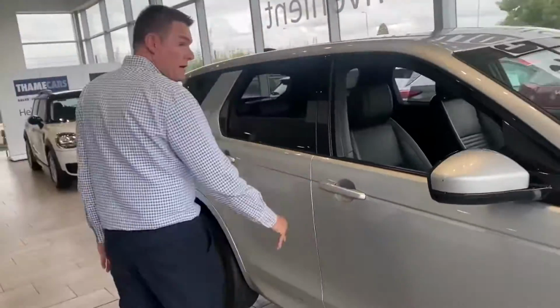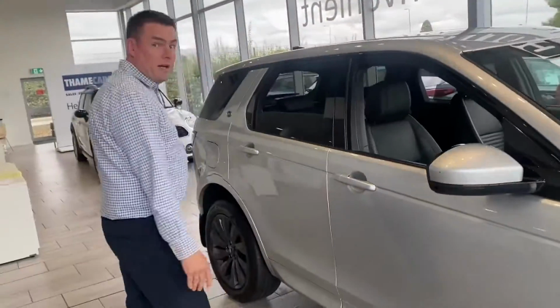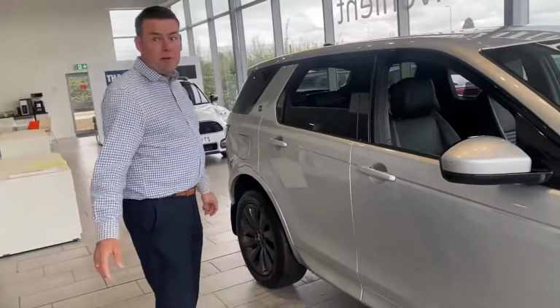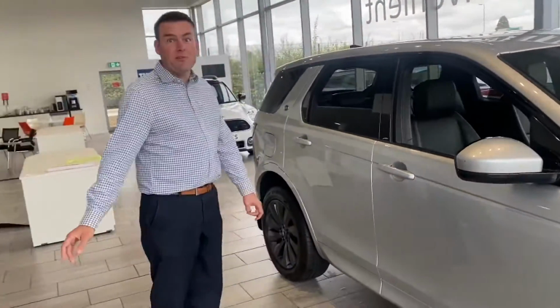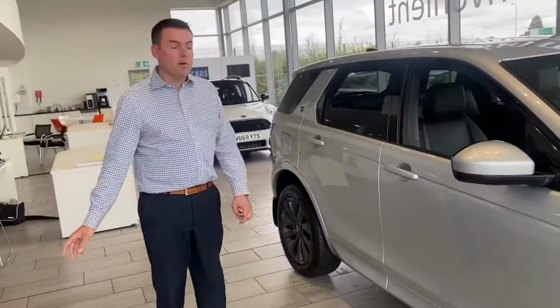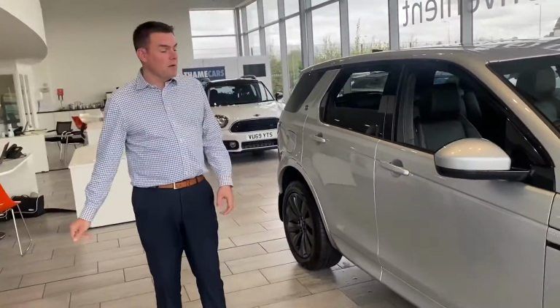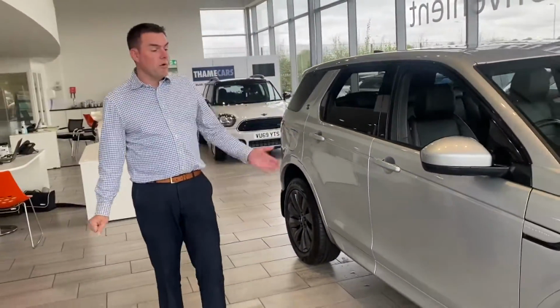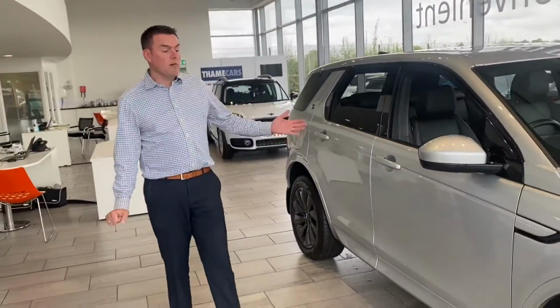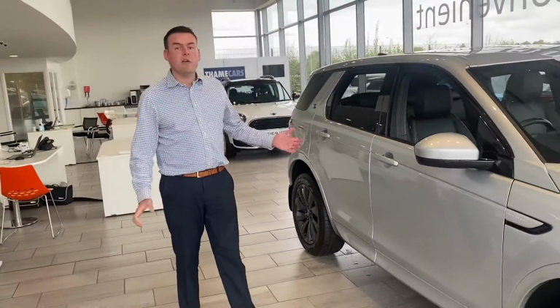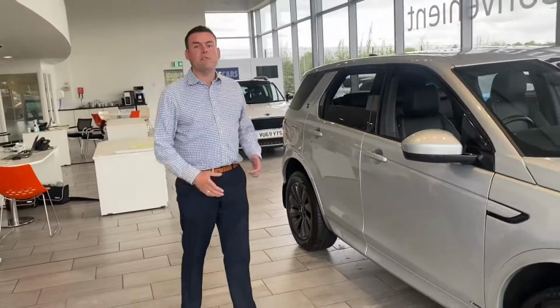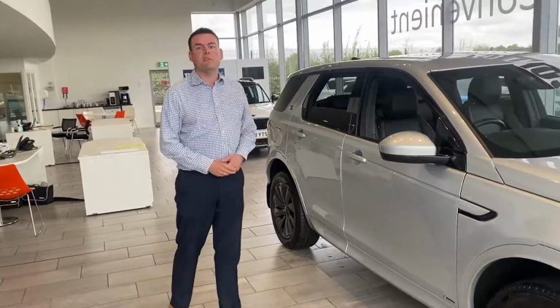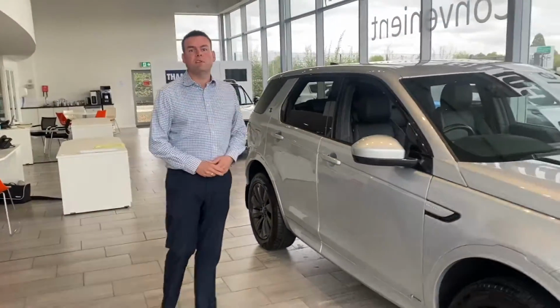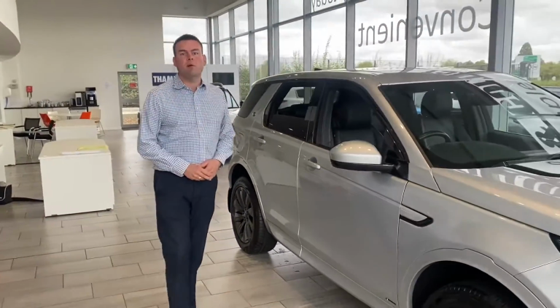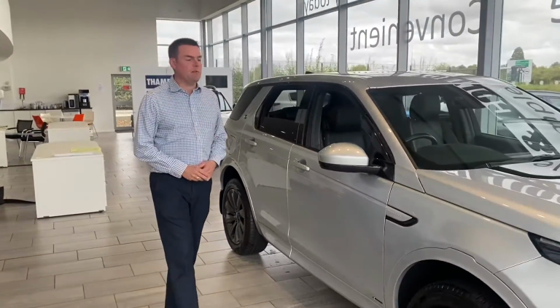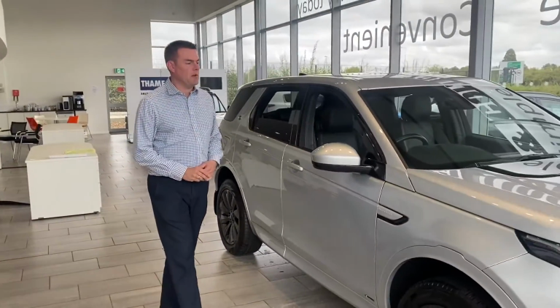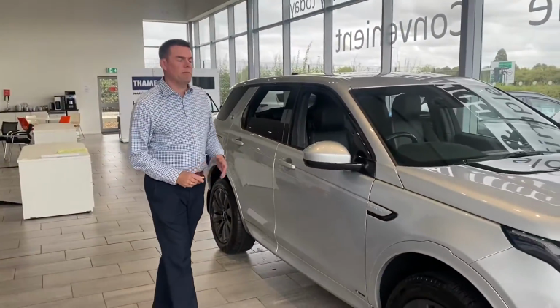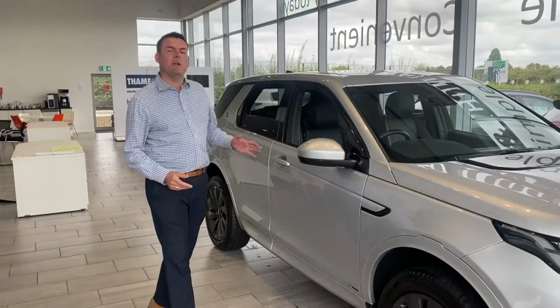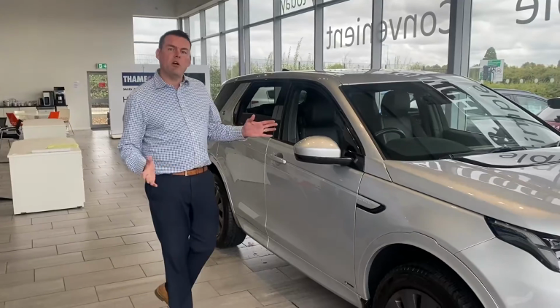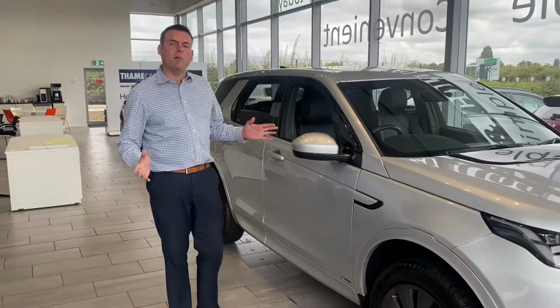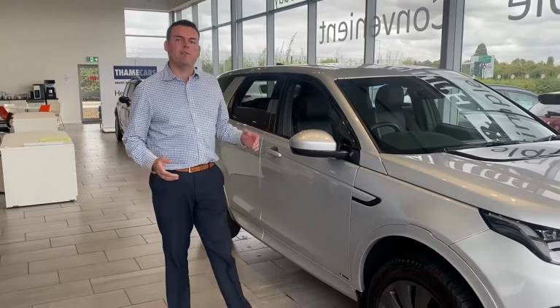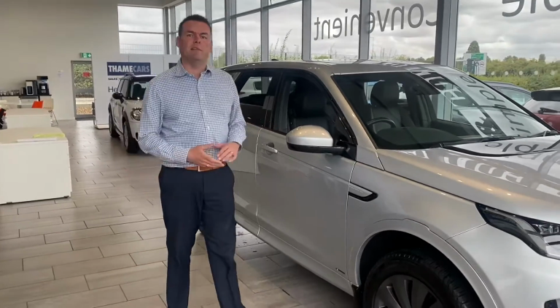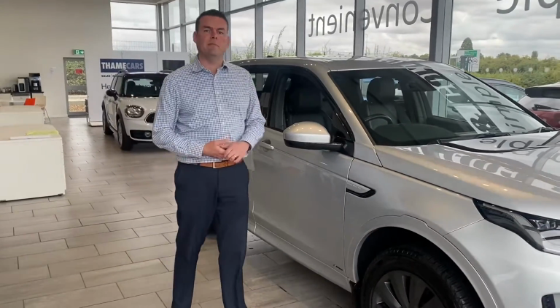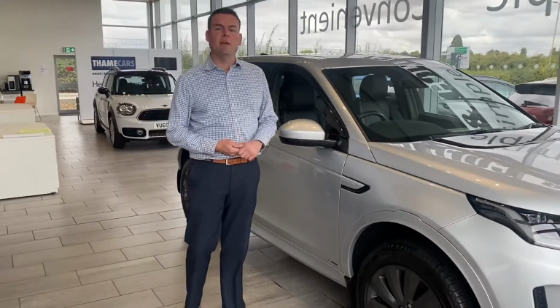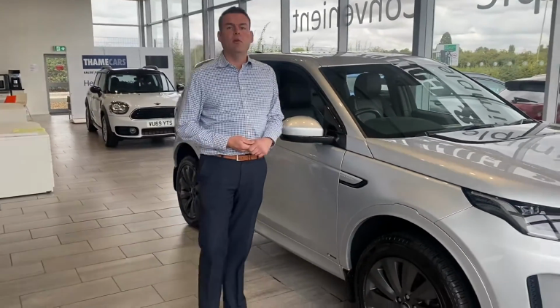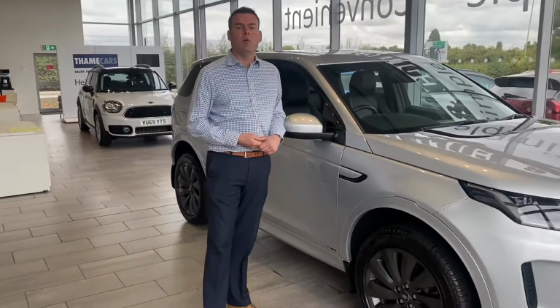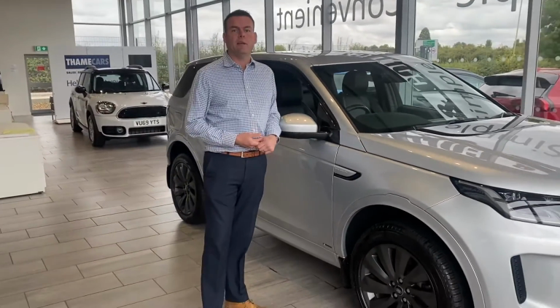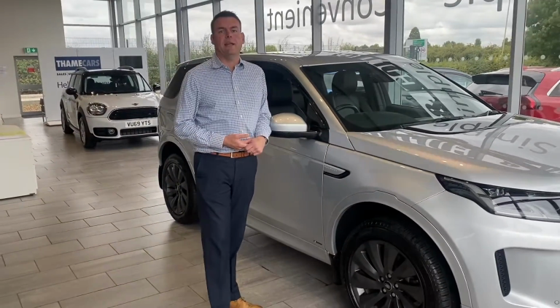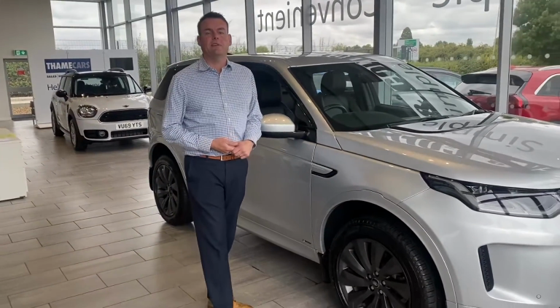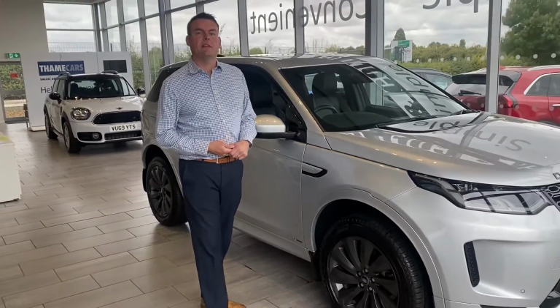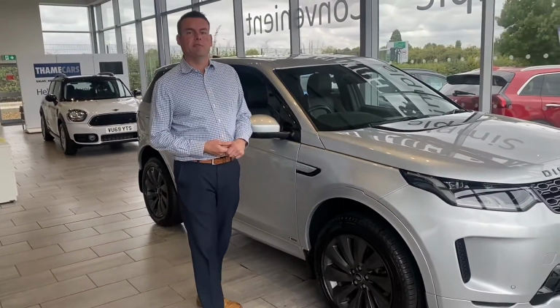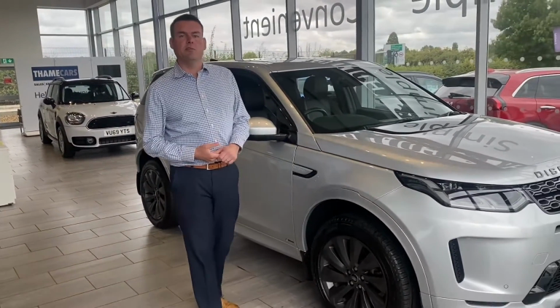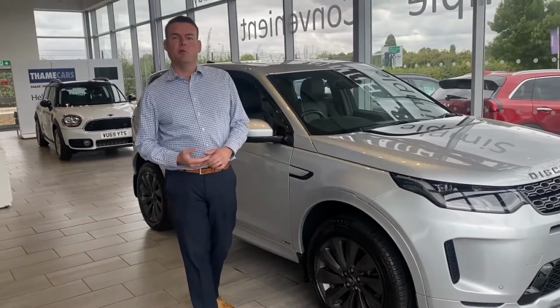In beautiful order — why not reserve it for just £99 on our website? Drive it away the very same day, or we can even deliver it to your door.